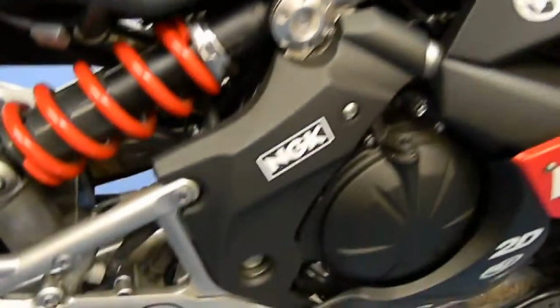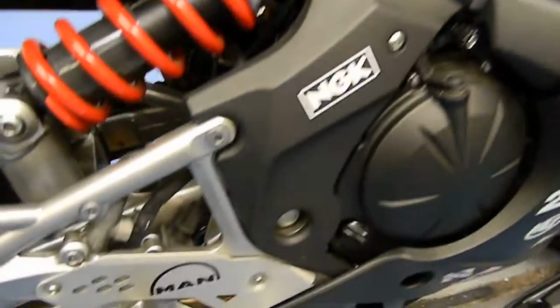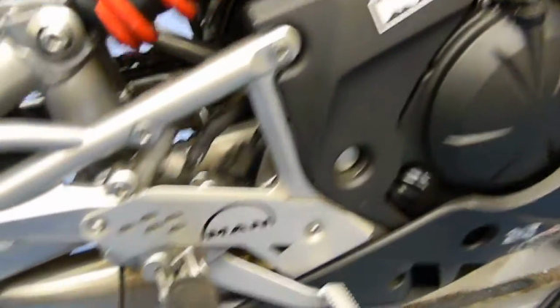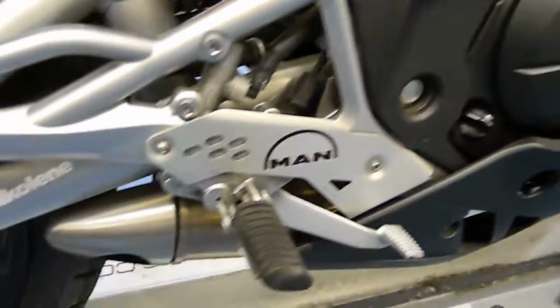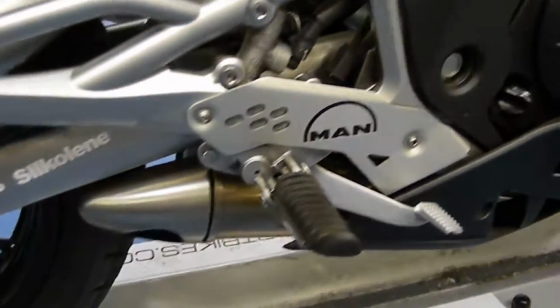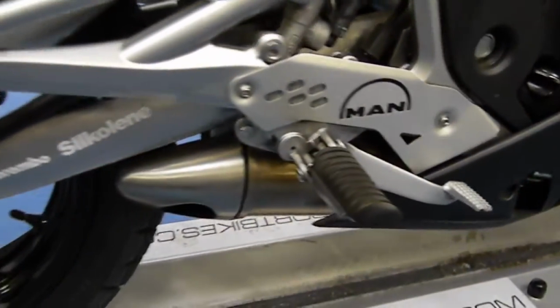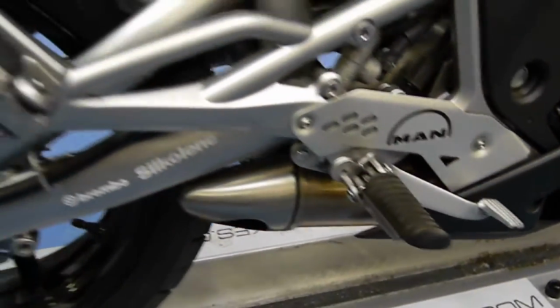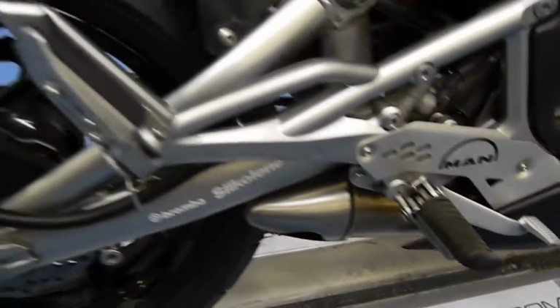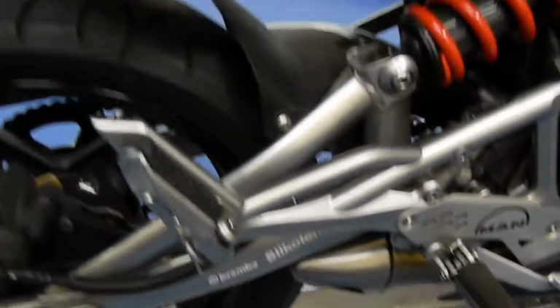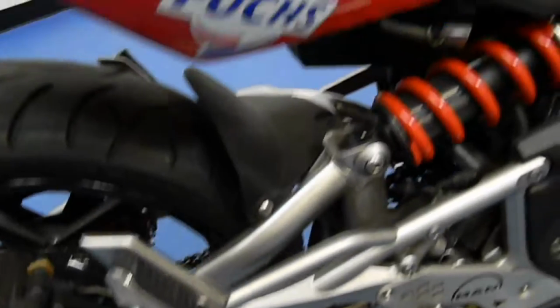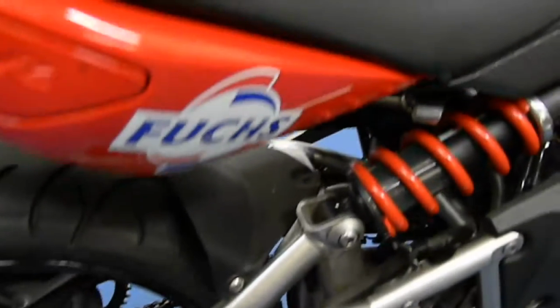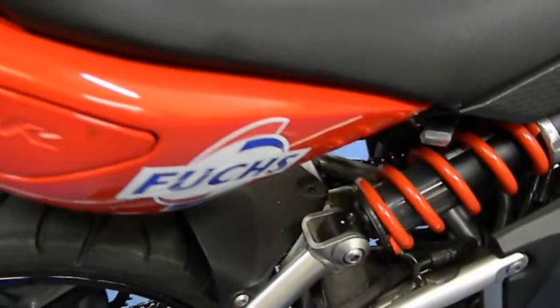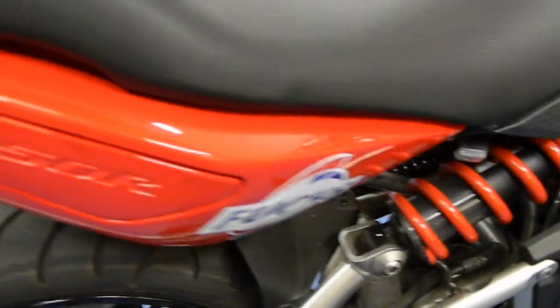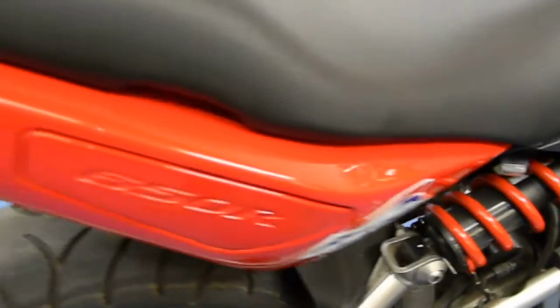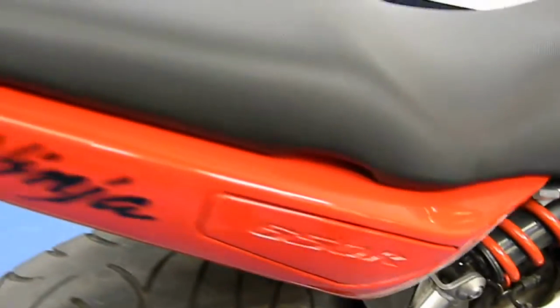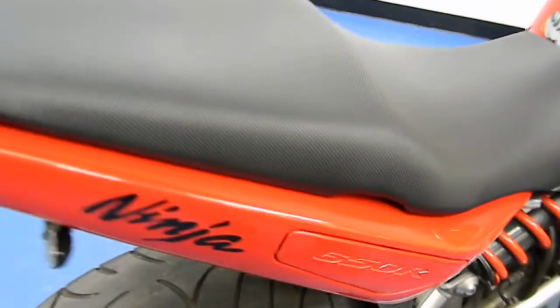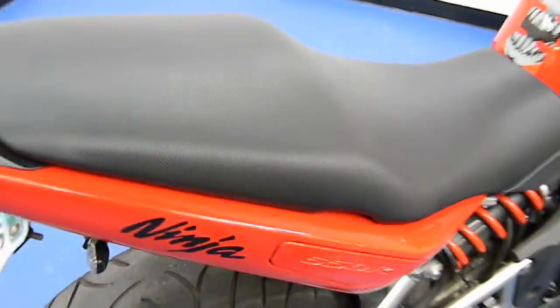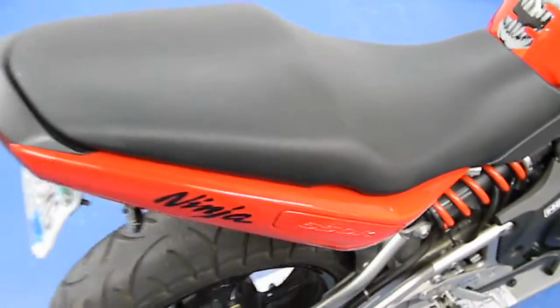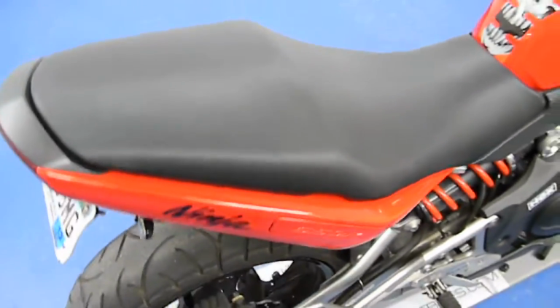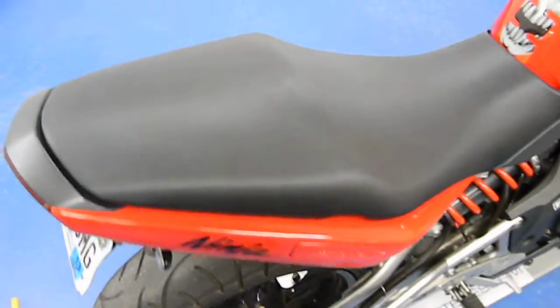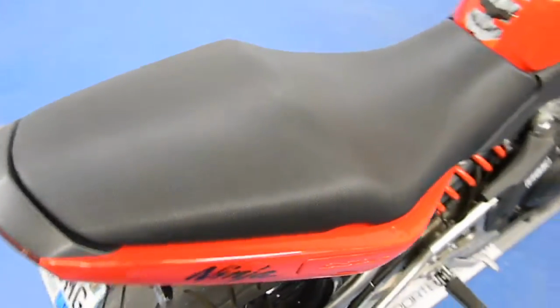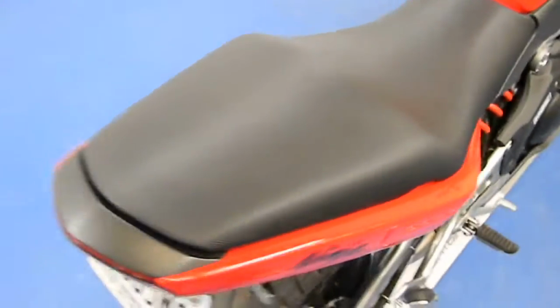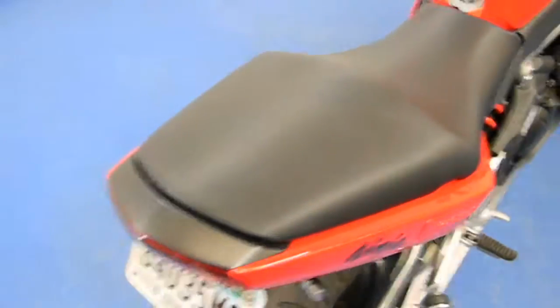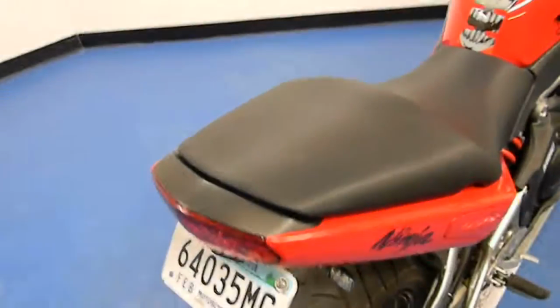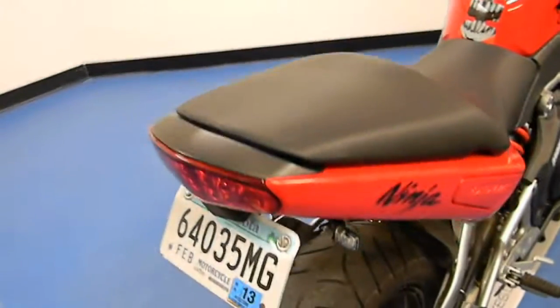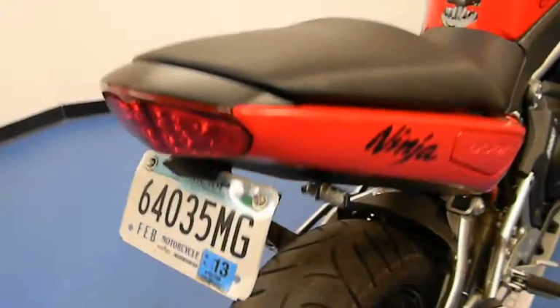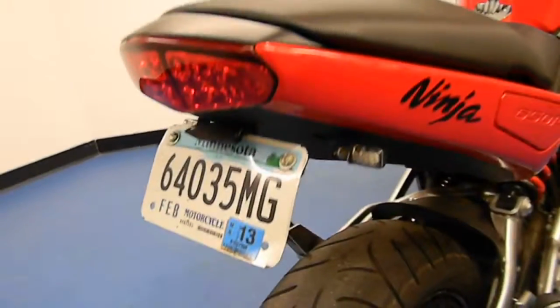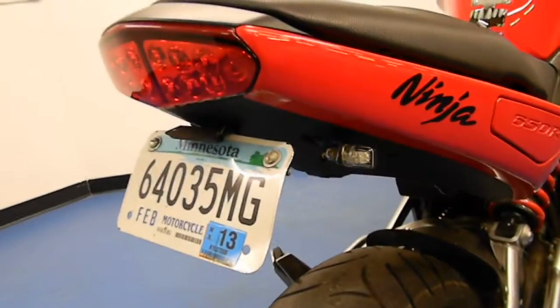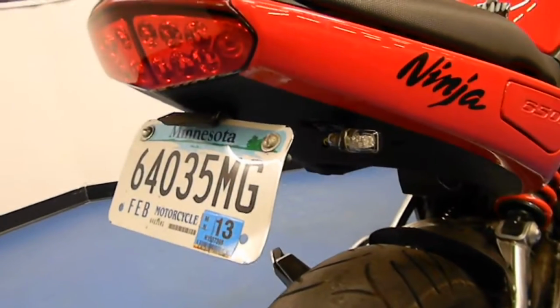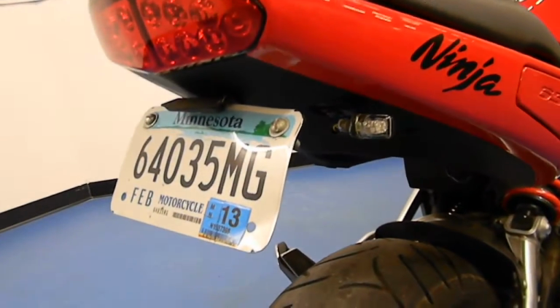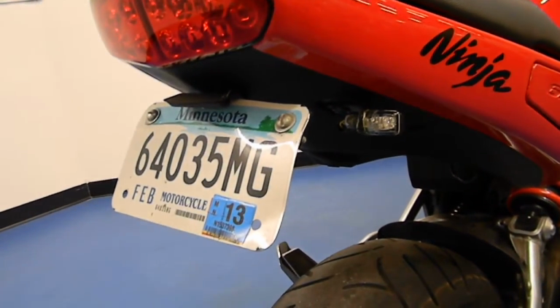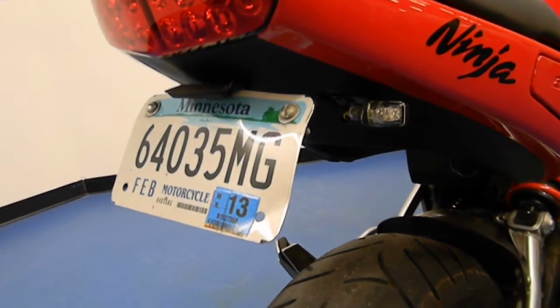Bike does have the stock exhaust. Tail section is in very good shape, seat as well — no rips or tears. Good looking fender eliminator kit with the flush blinkers.